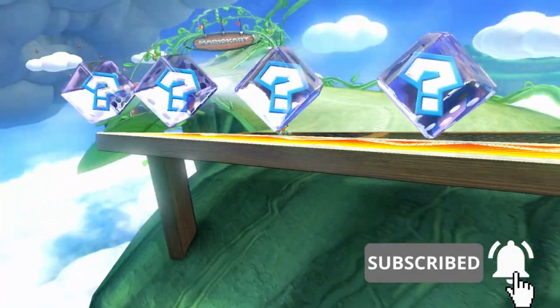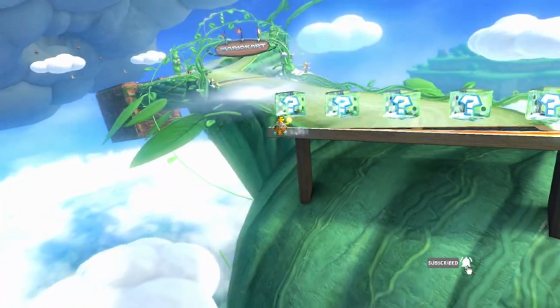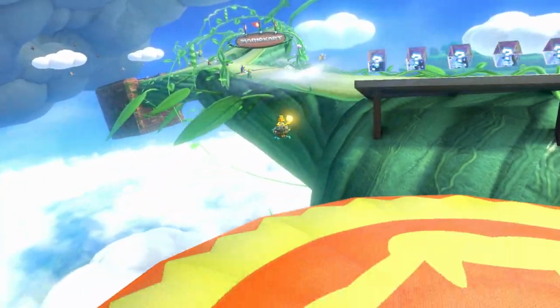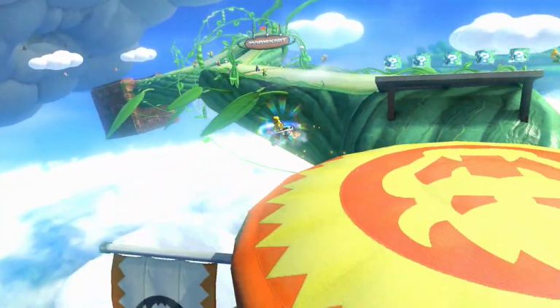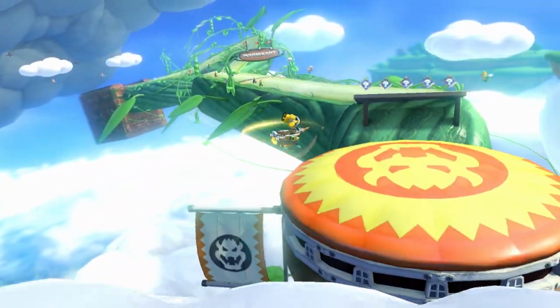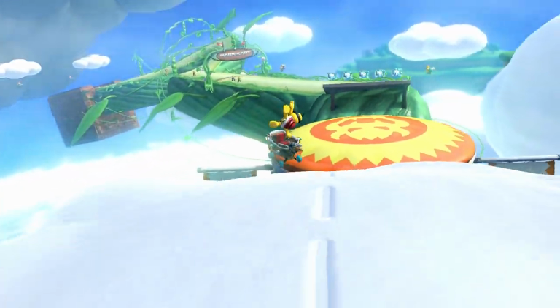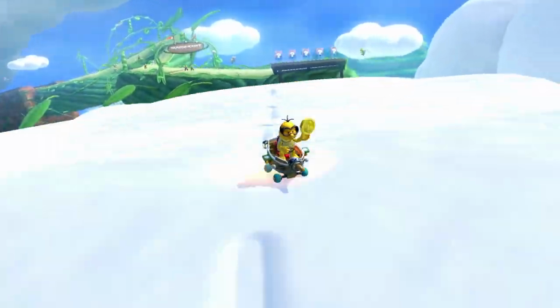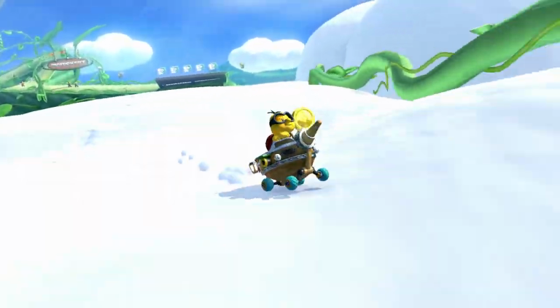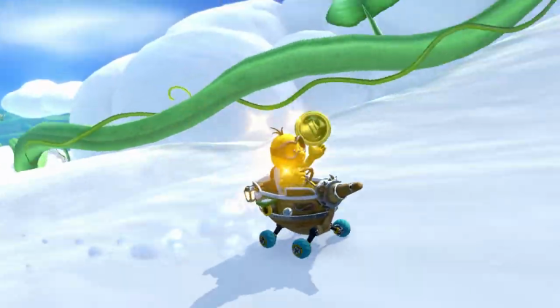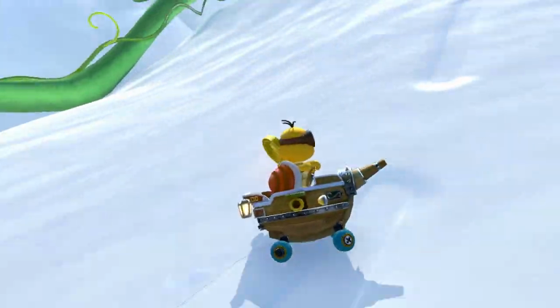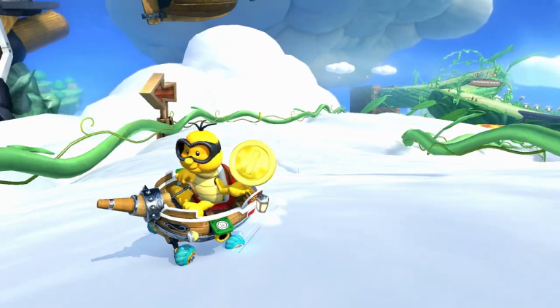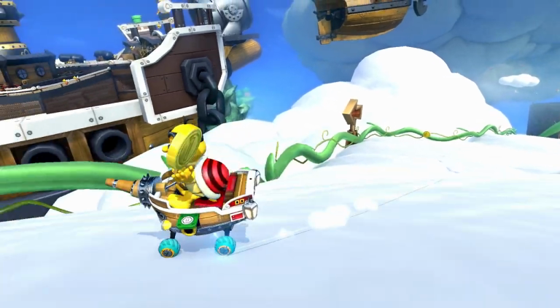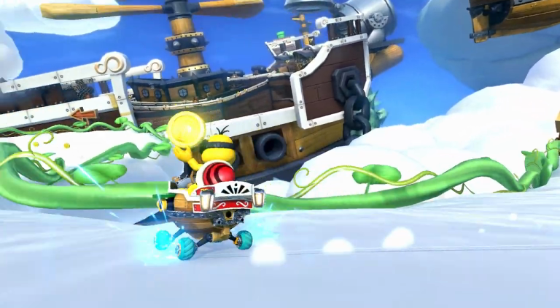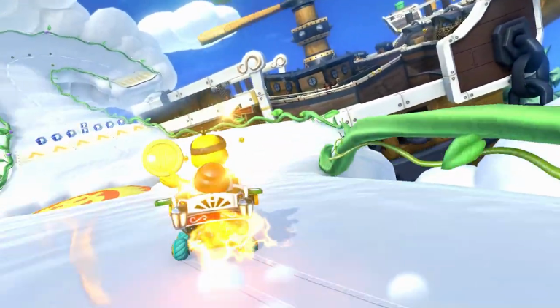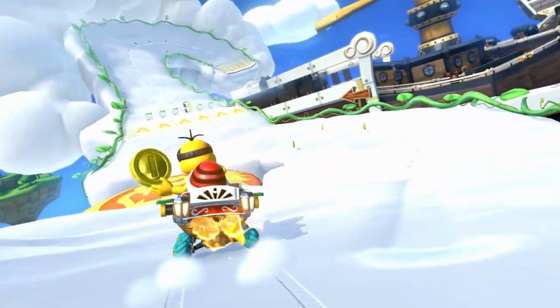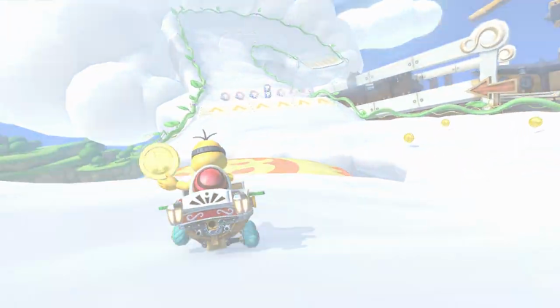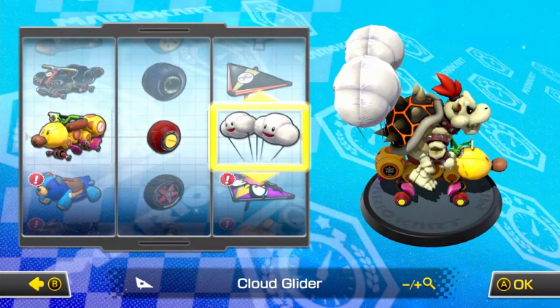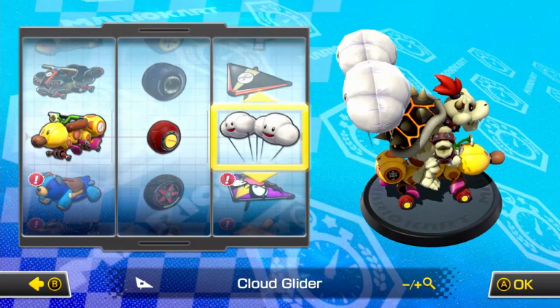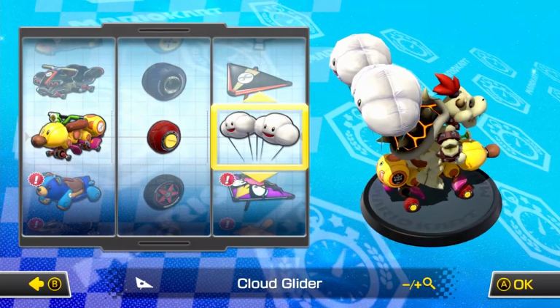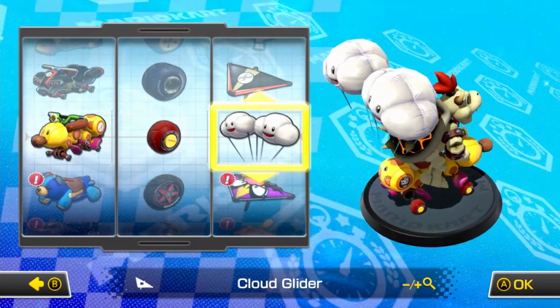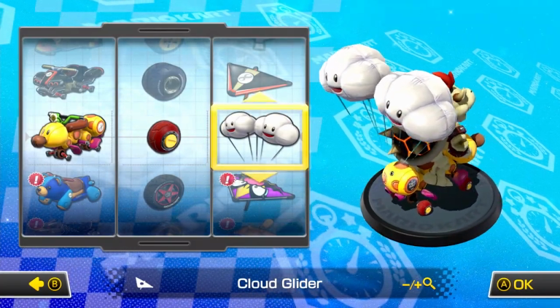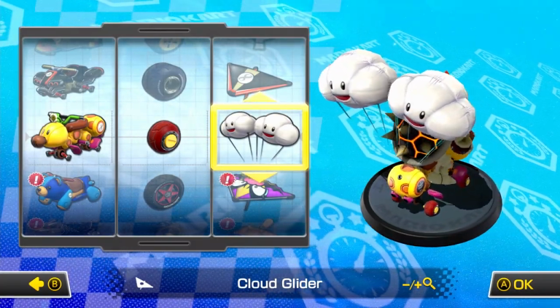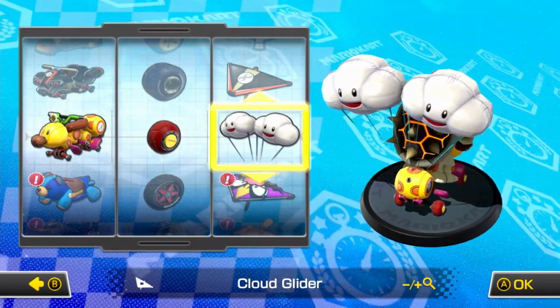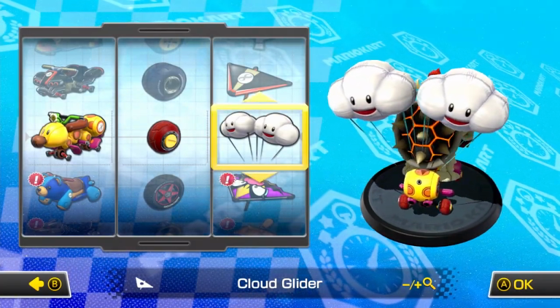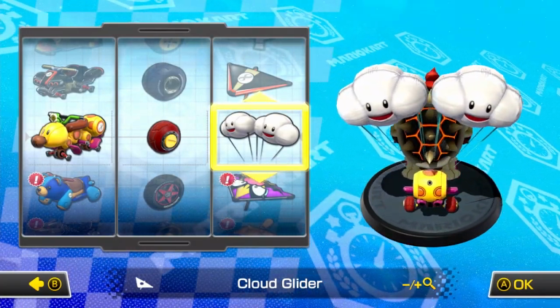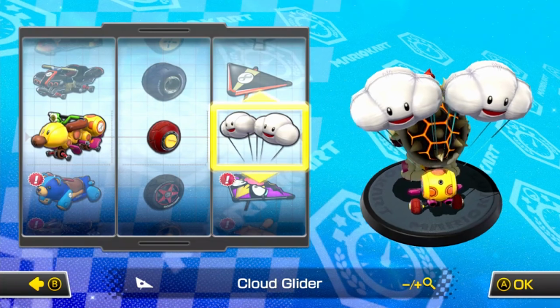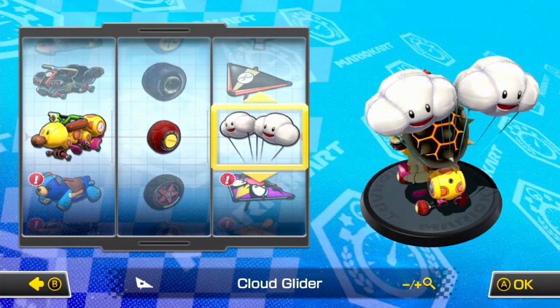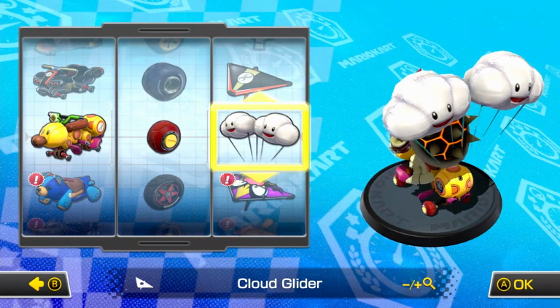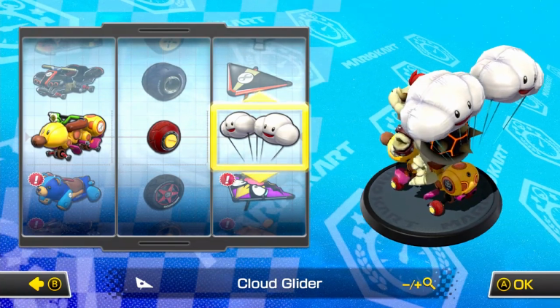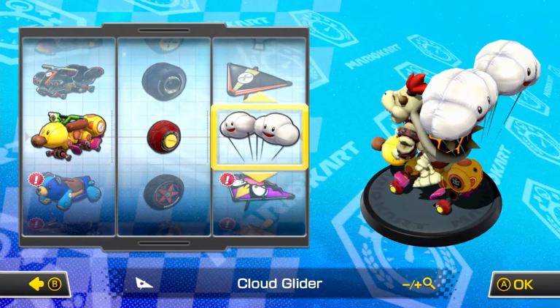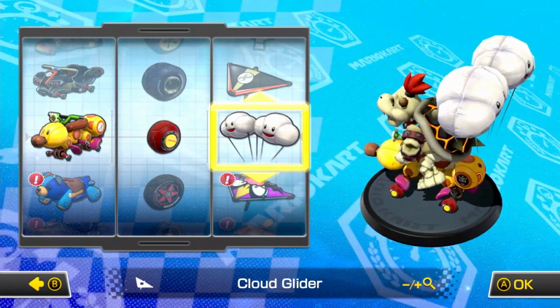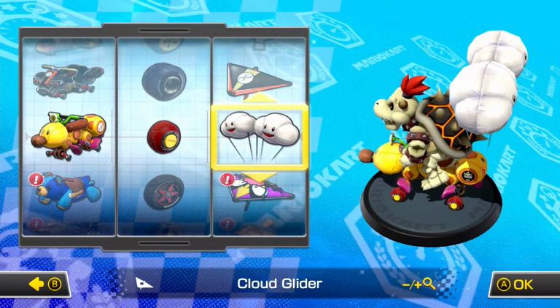With all that out of the way, let's take your gameplay sky high and check out Cloudtop Cruise. The recommended build for this course is going to be Dry Bowser, Wiggler, Rollers, and Cloud Glider.